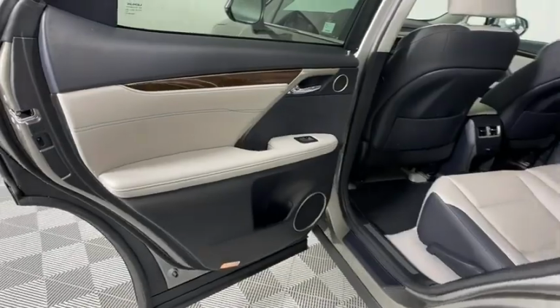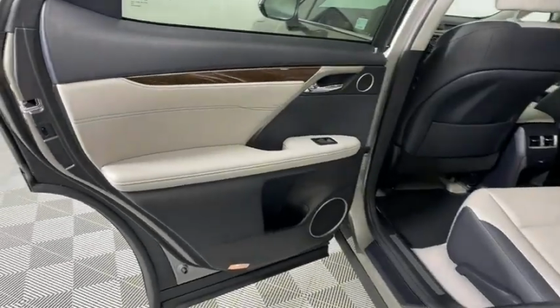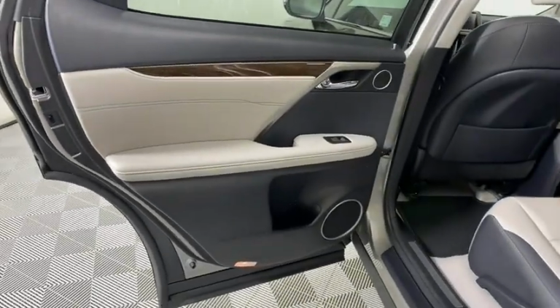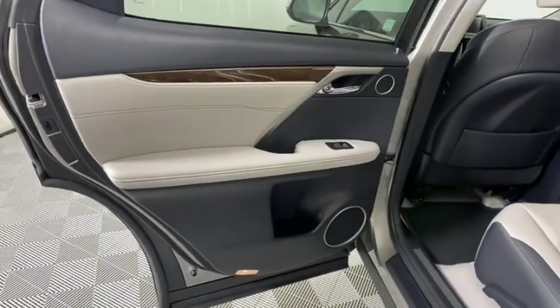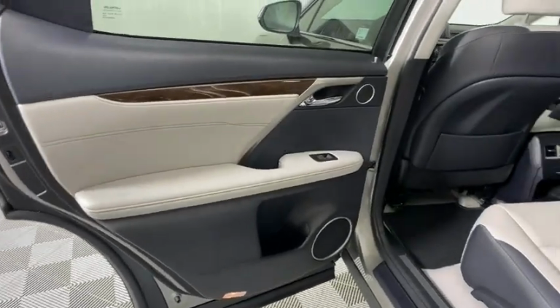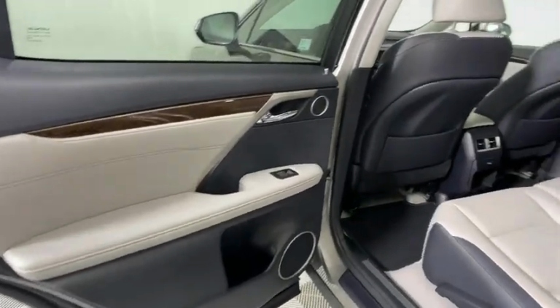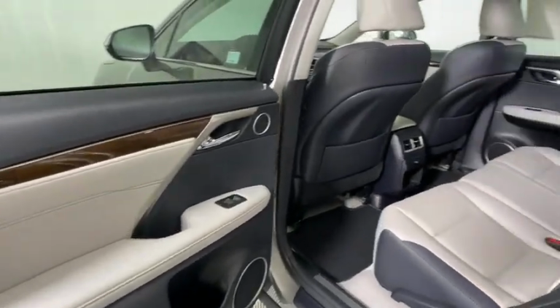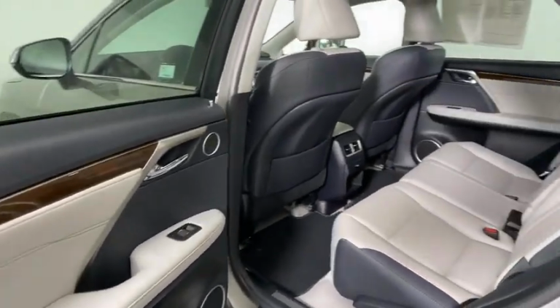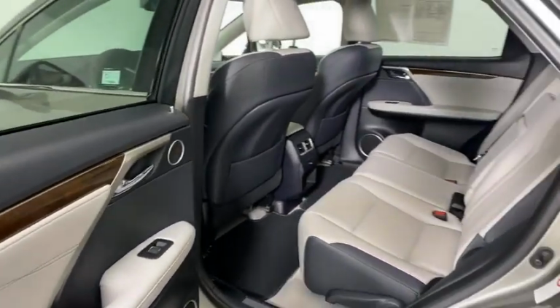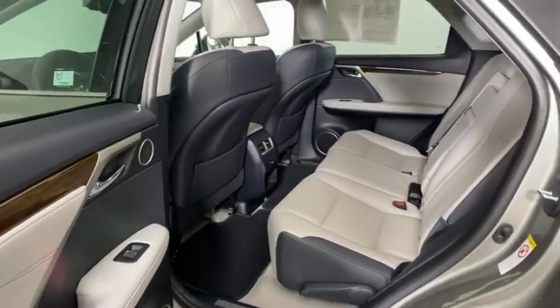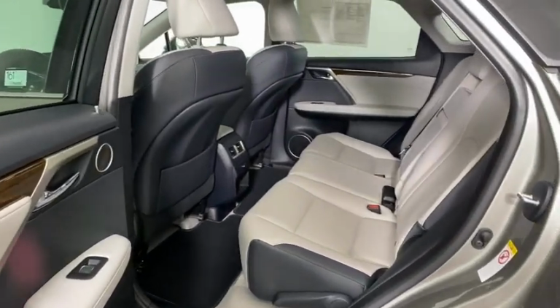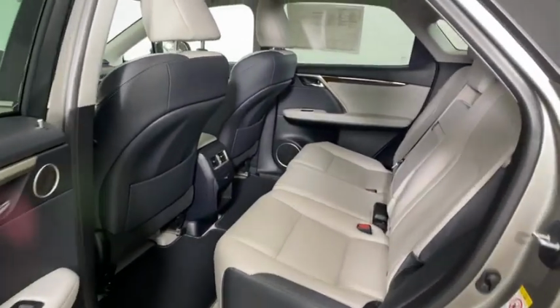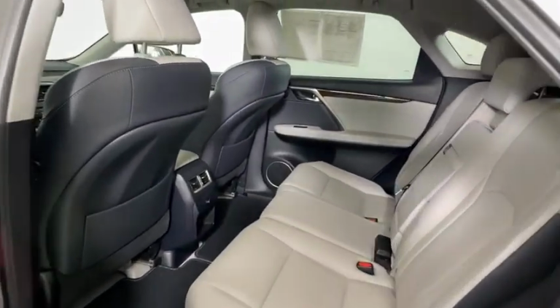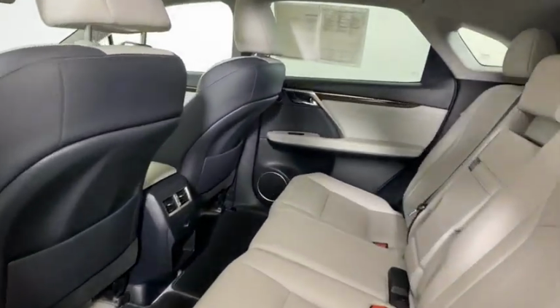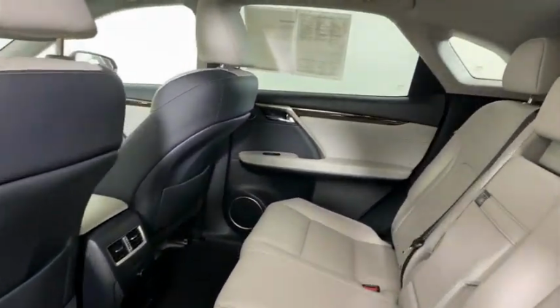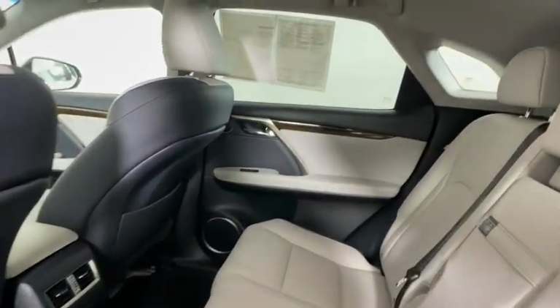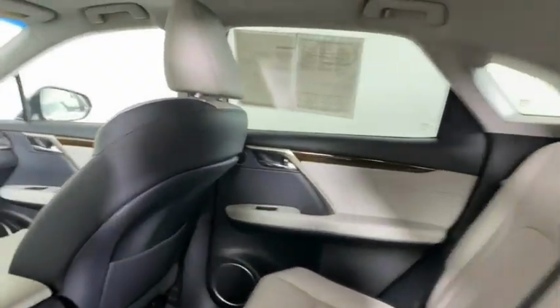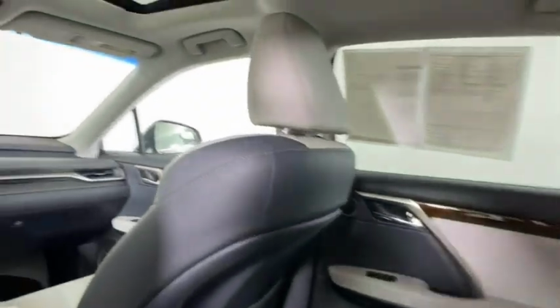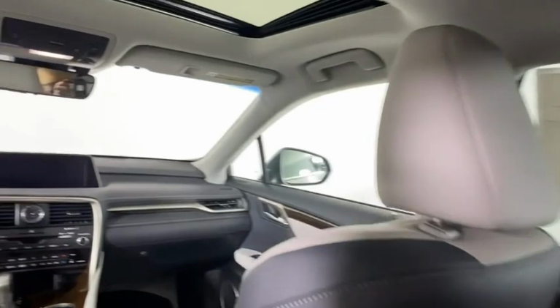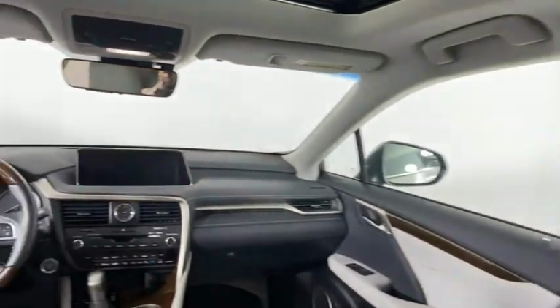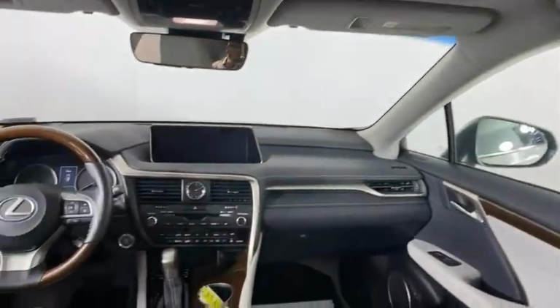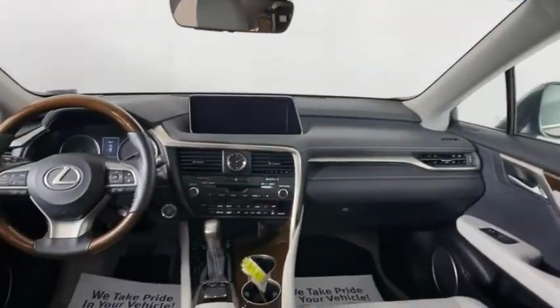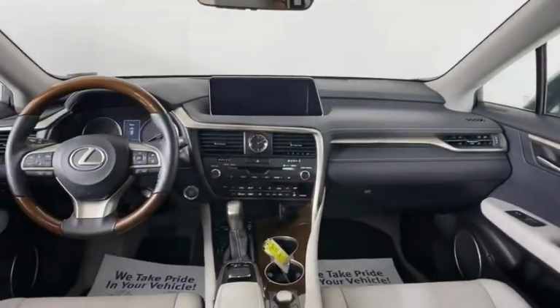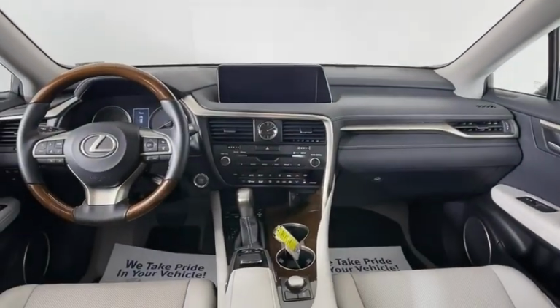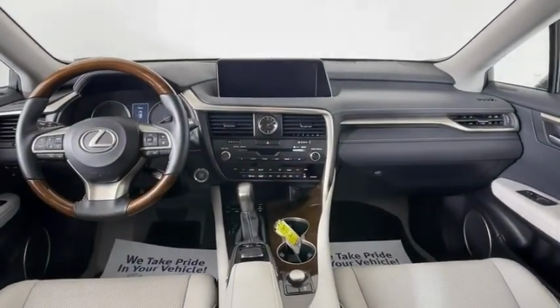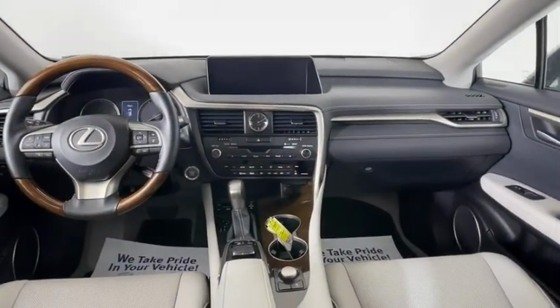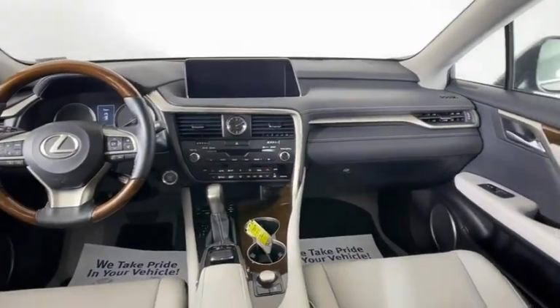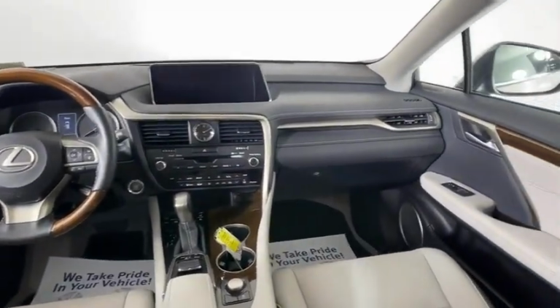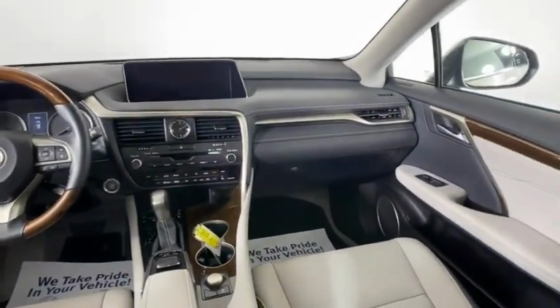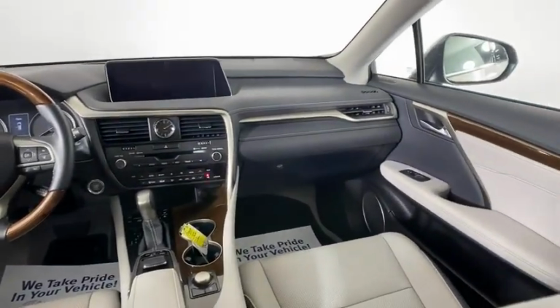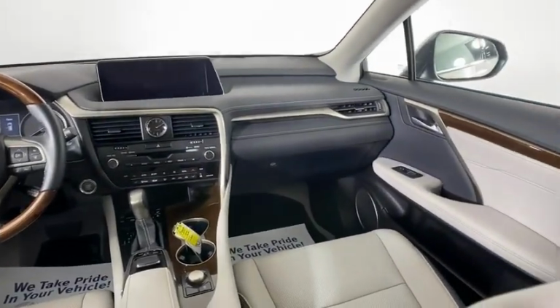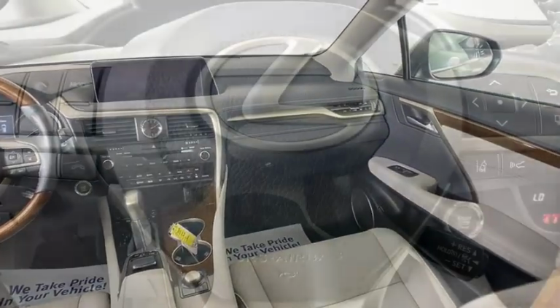Power steering, adjustable steering wheel, cruise control, auto dimming rear view mirror, floor mats, four wheel disc brakes, keyless start, aluminum wheels.